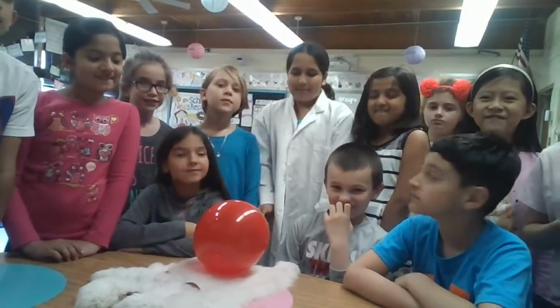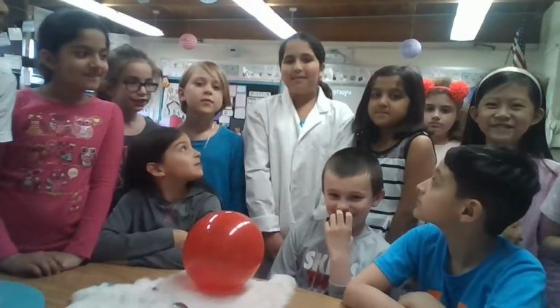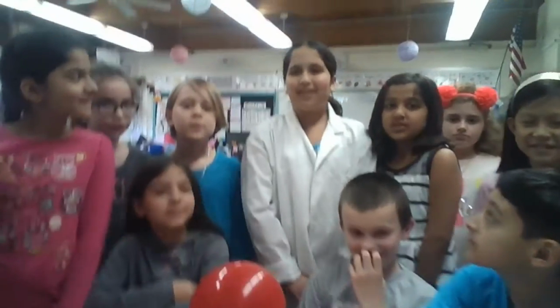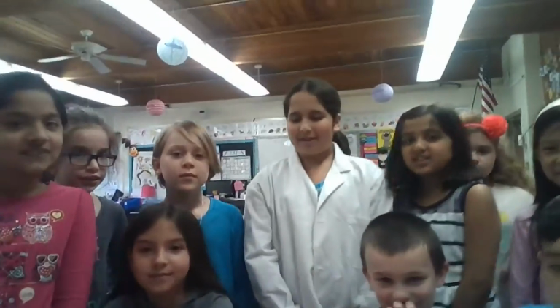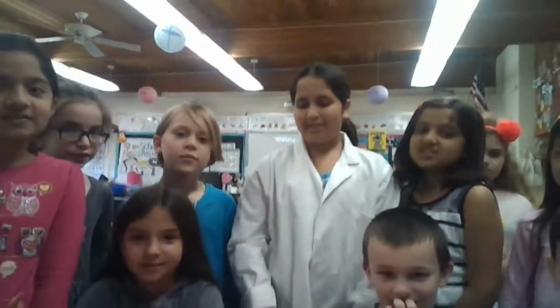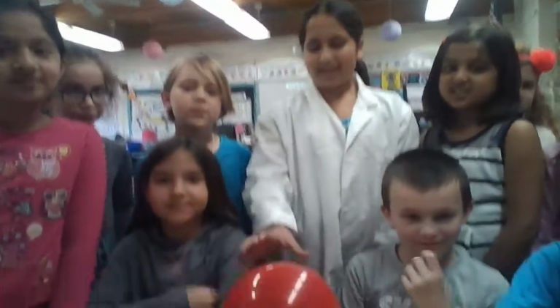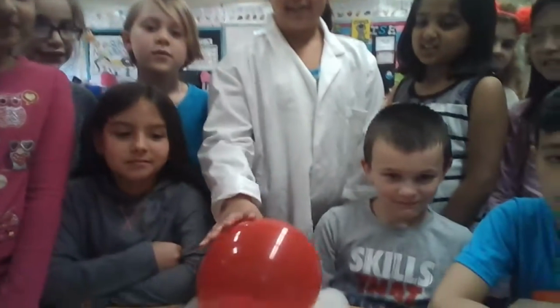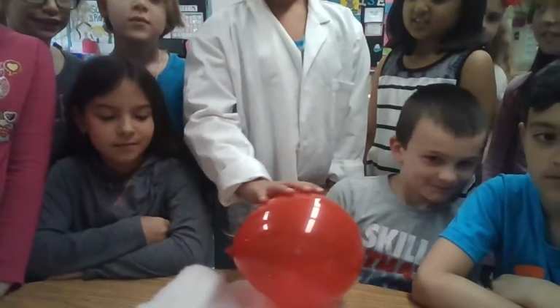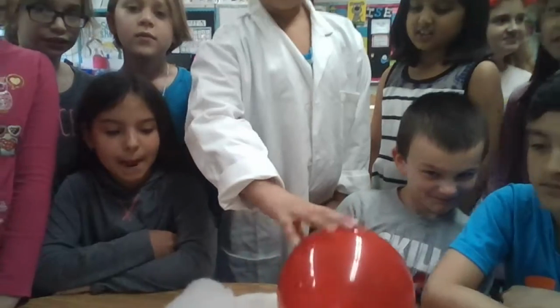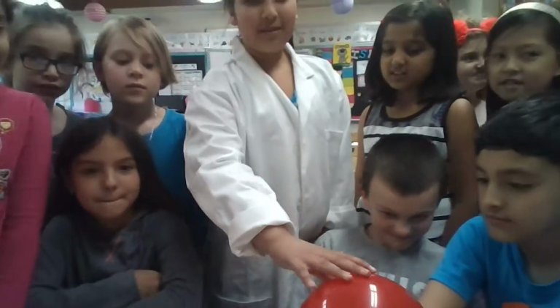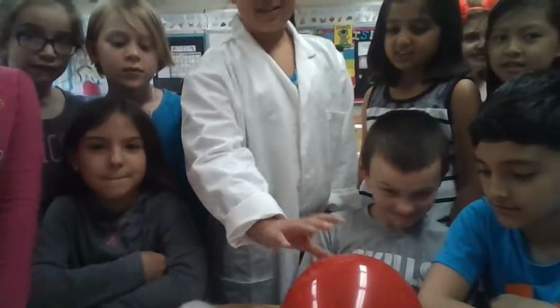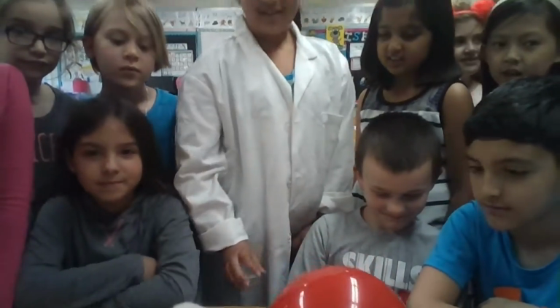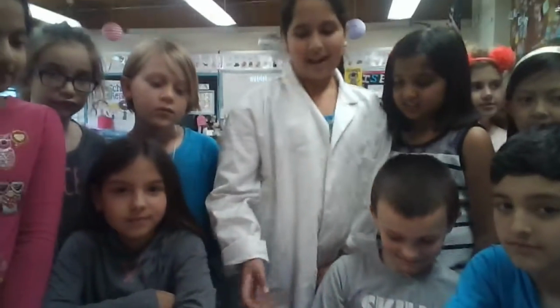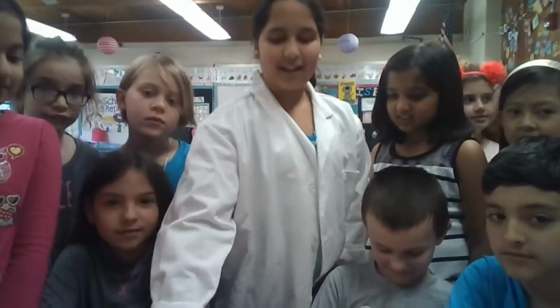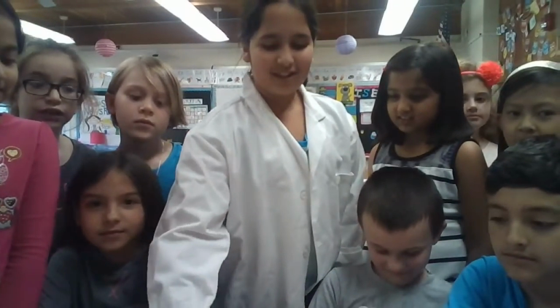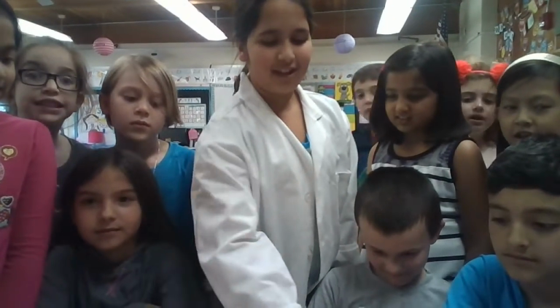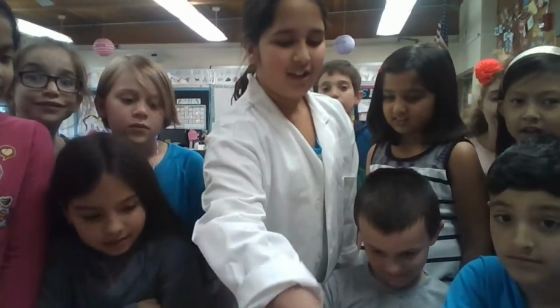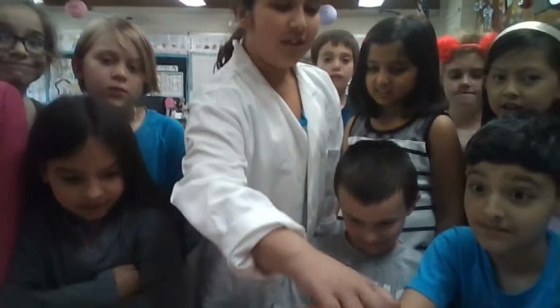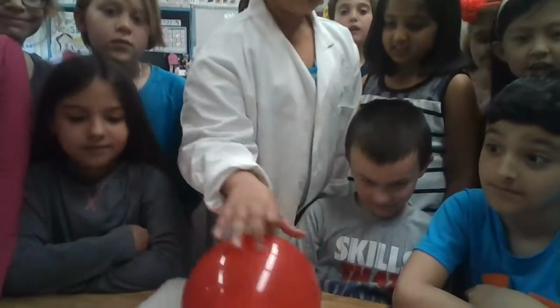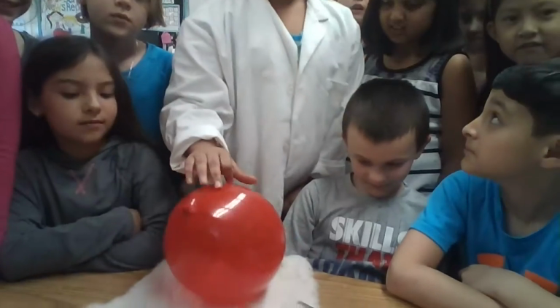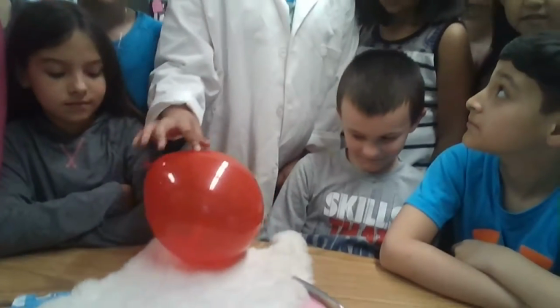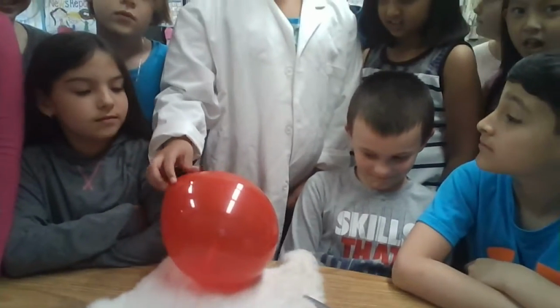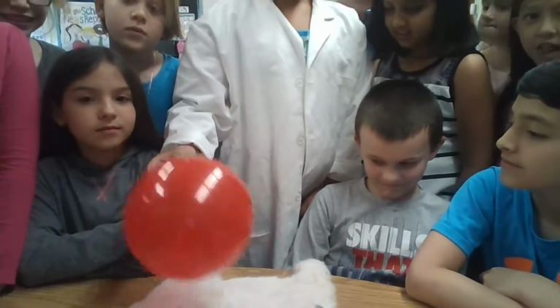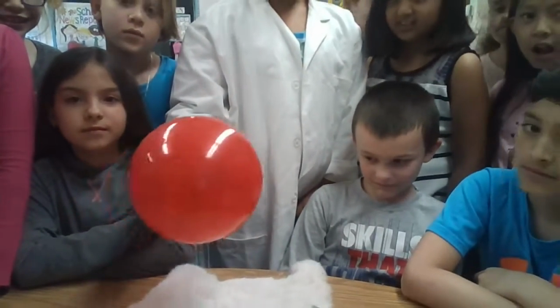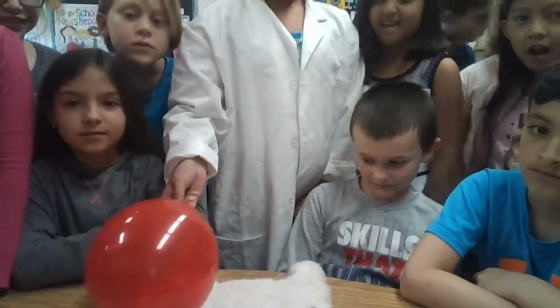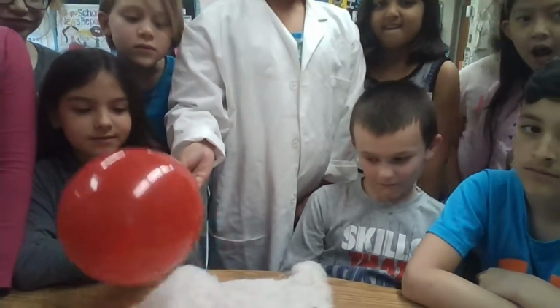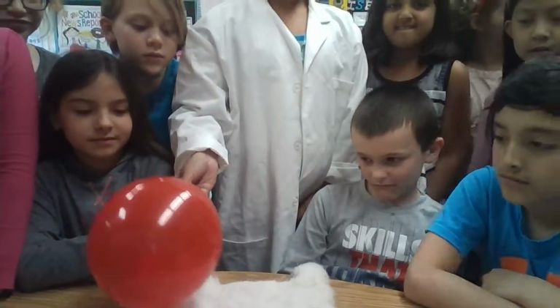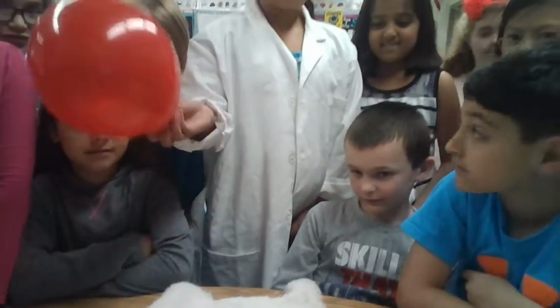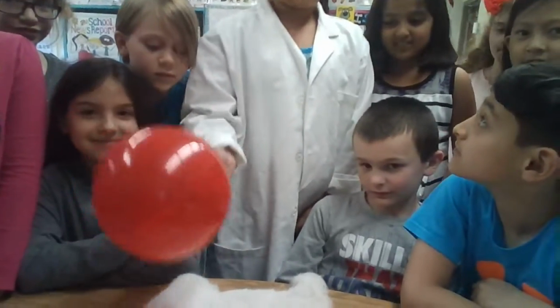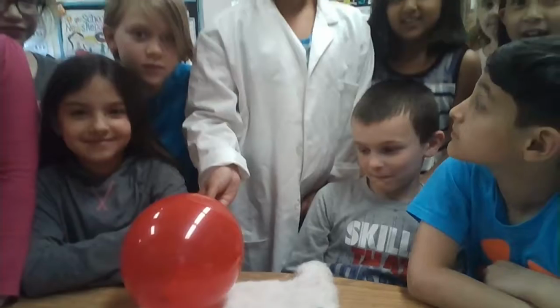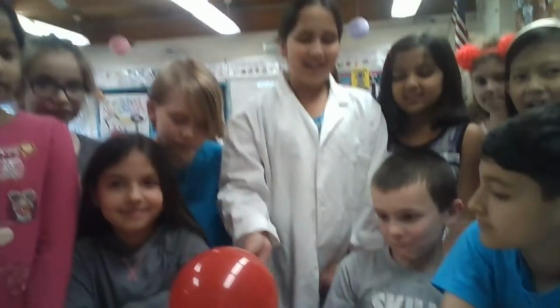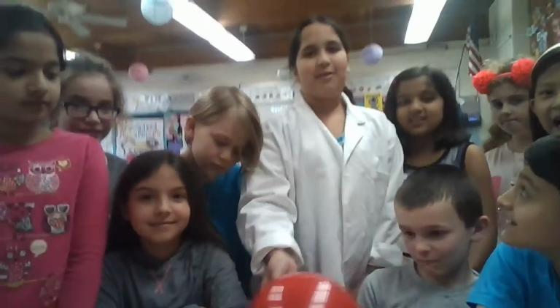My name is Freddy, this is my super scientist. Today I'm going to be doing static electricity. So, what you'll need is a balloon, hair, or rabbit fur, because that's what I'll be using, and a spoon.